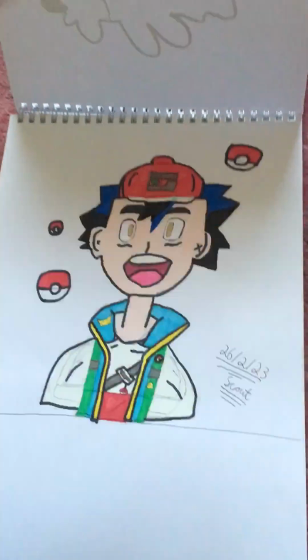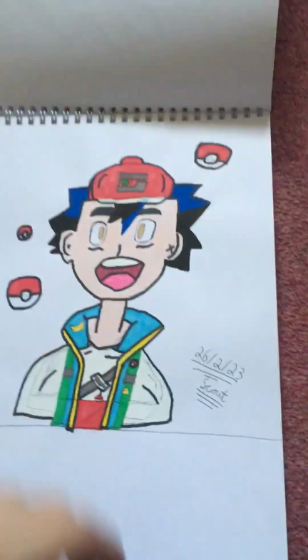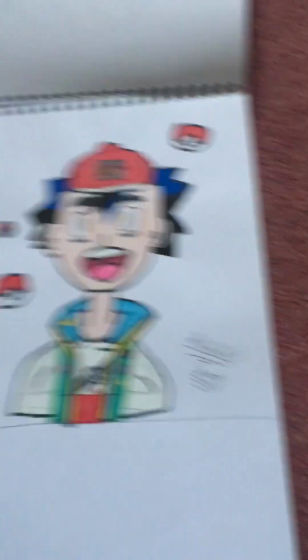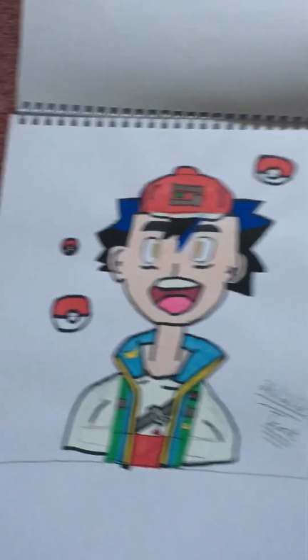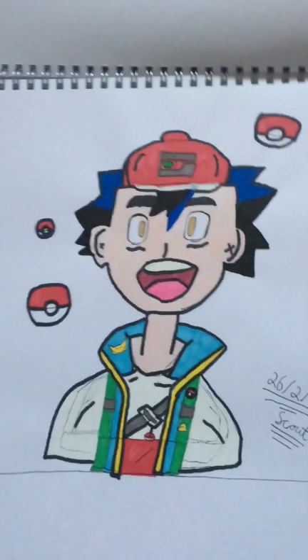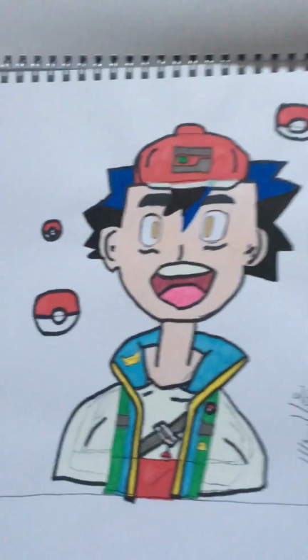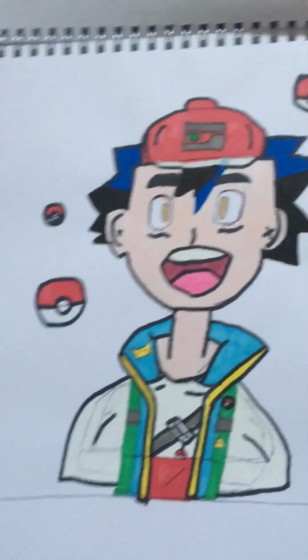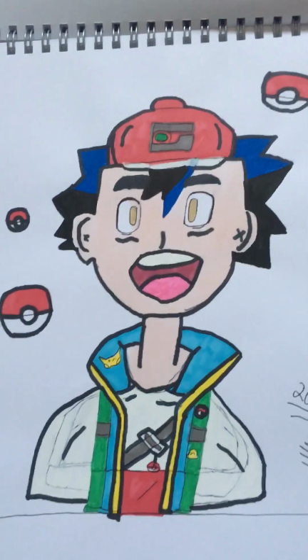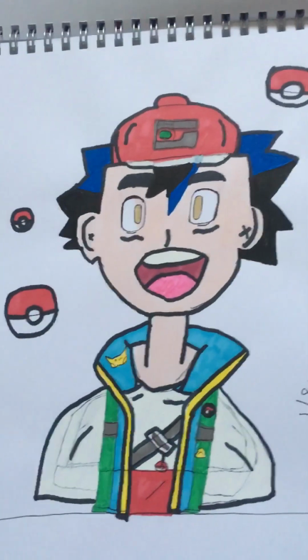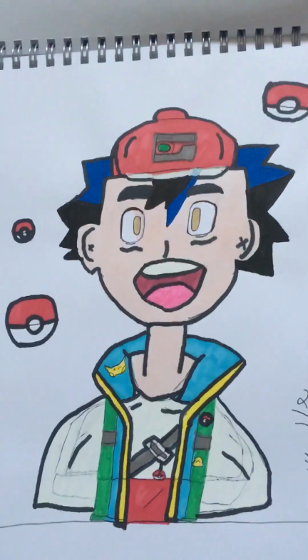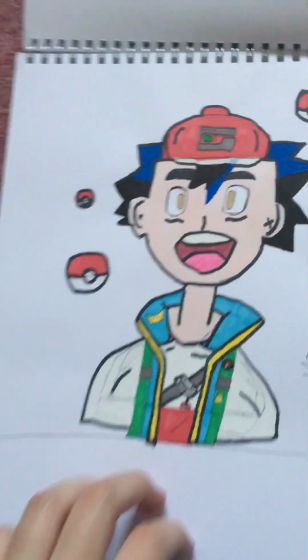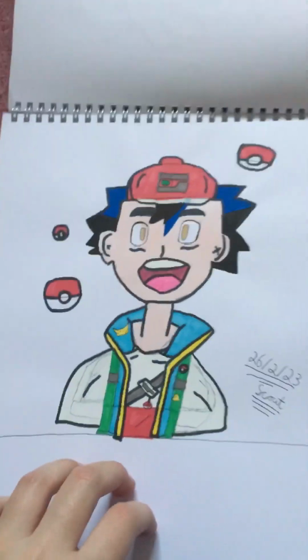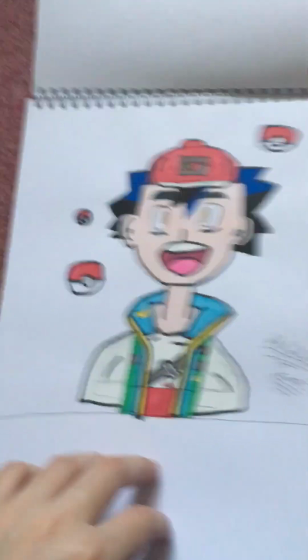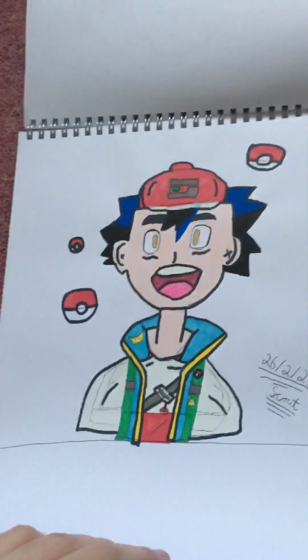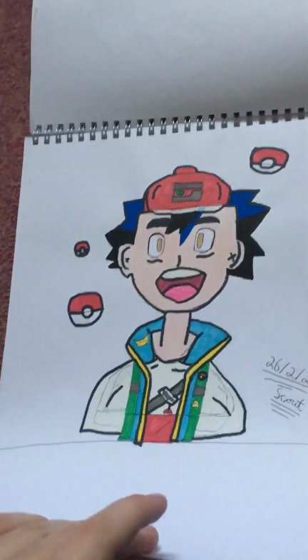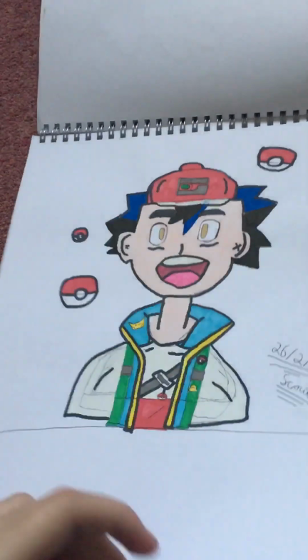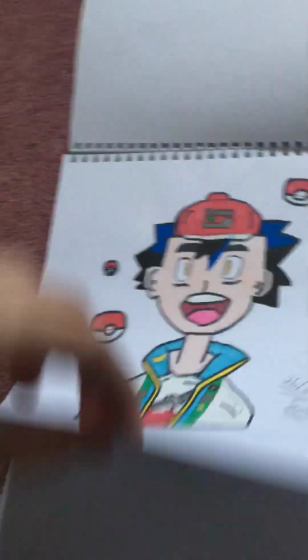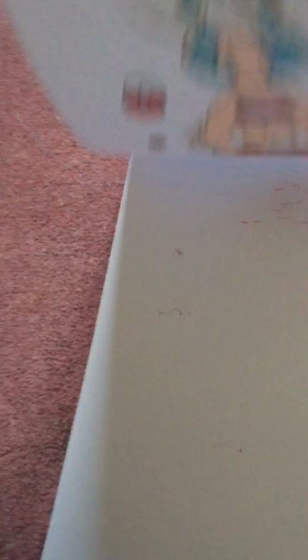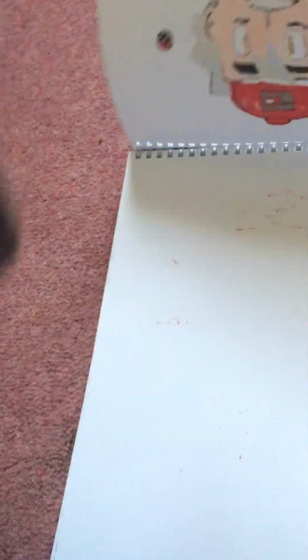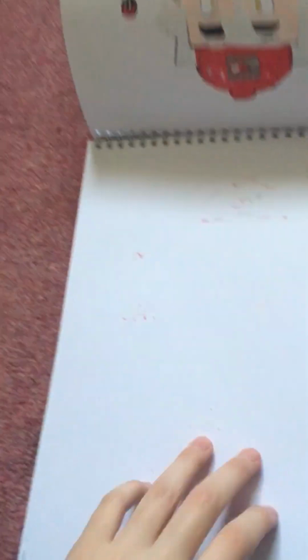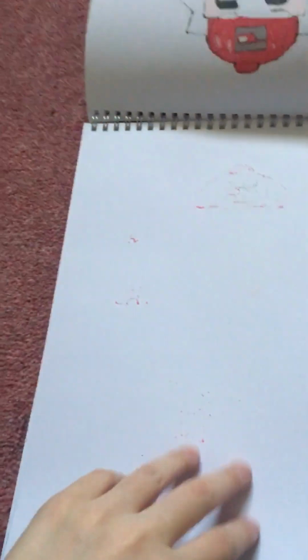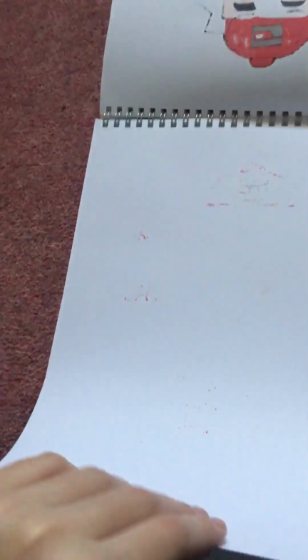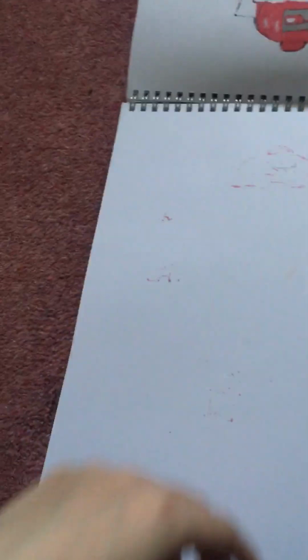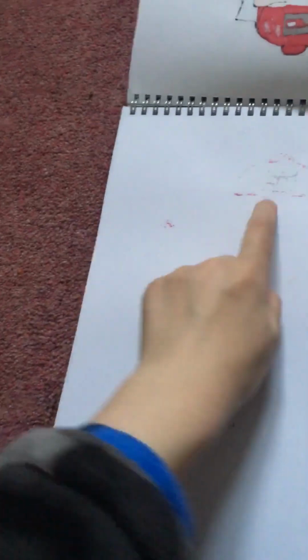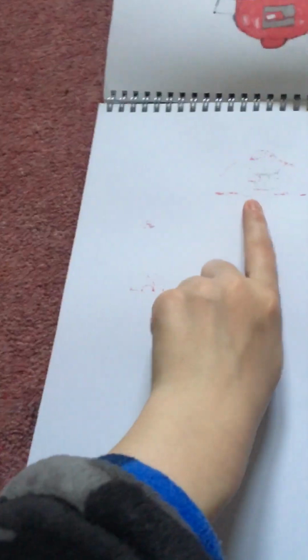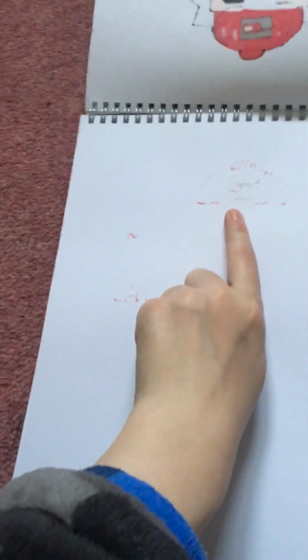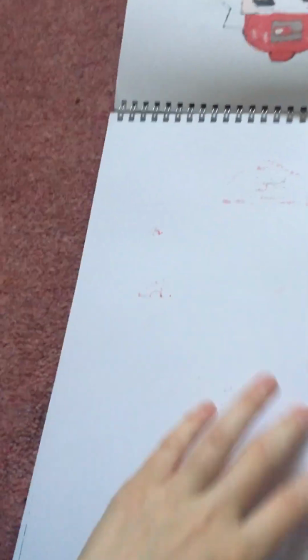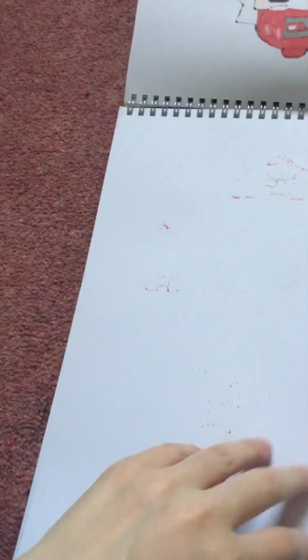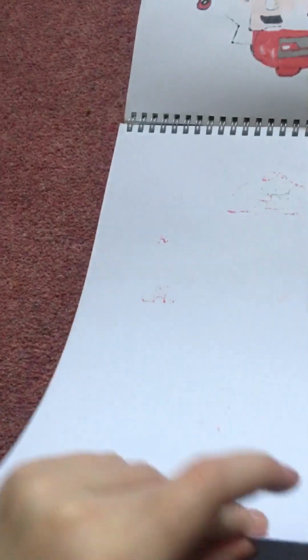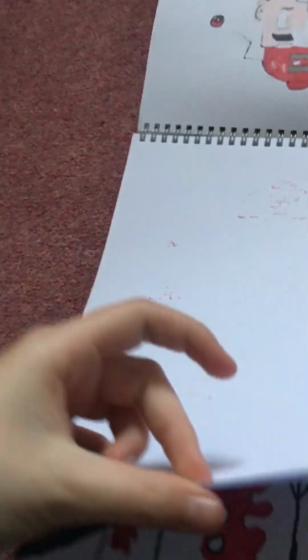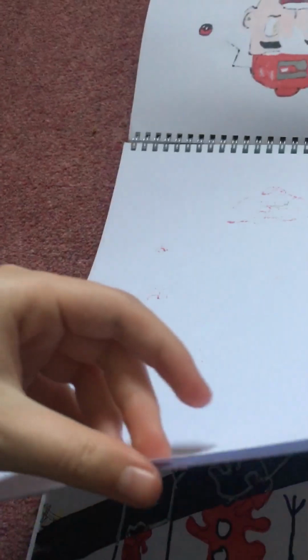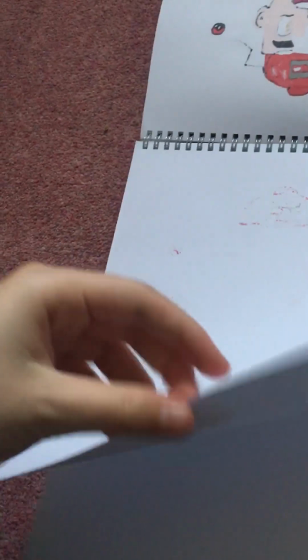These ones here — this is Ash from Pokemon. Sometimes the ink bleeds through, so sometimes I do miss some pages.